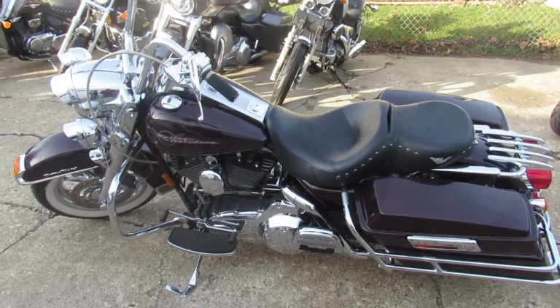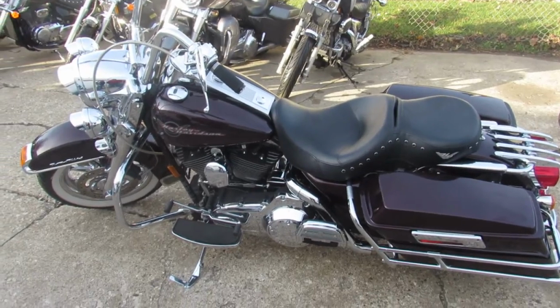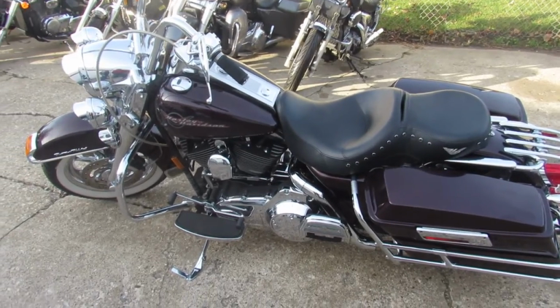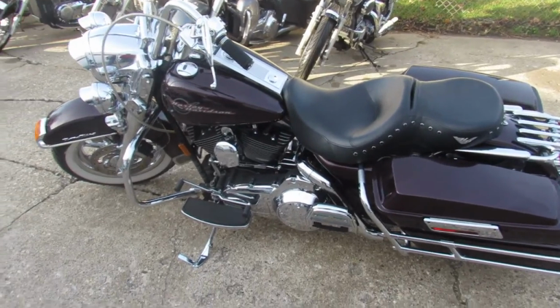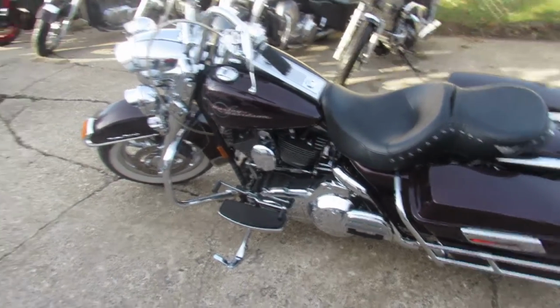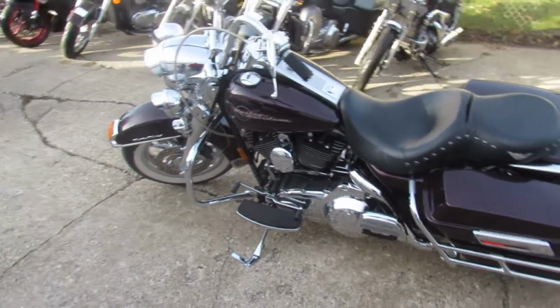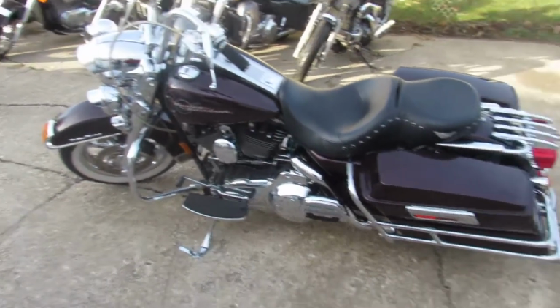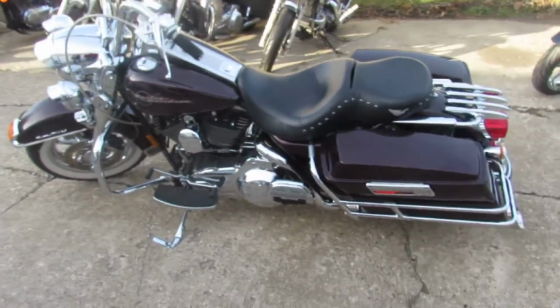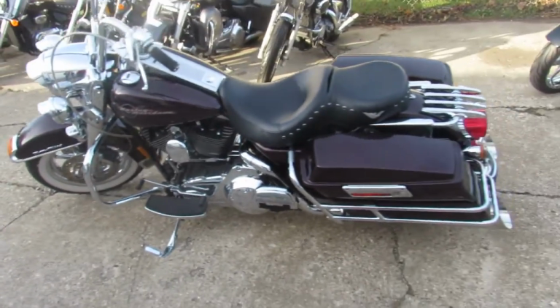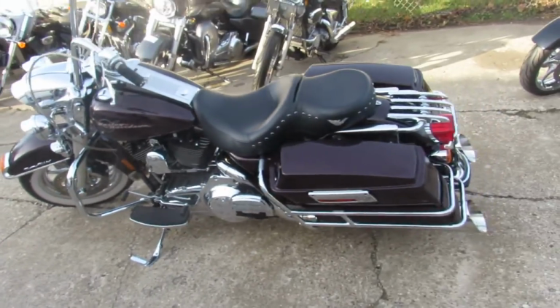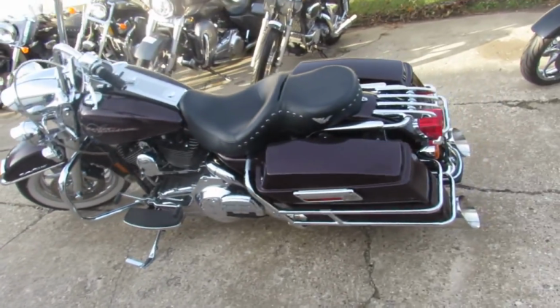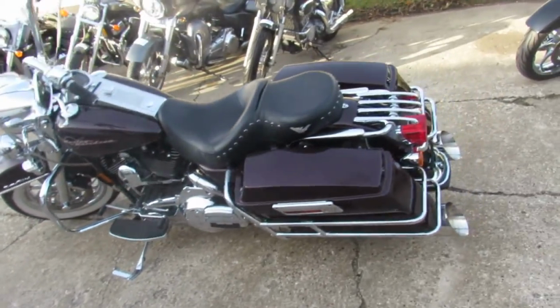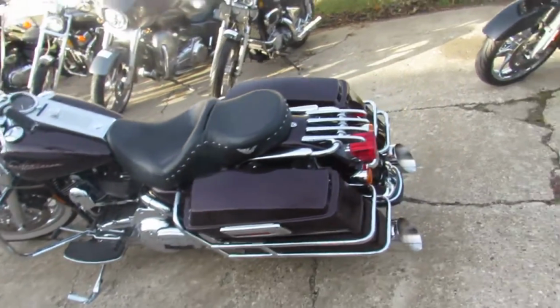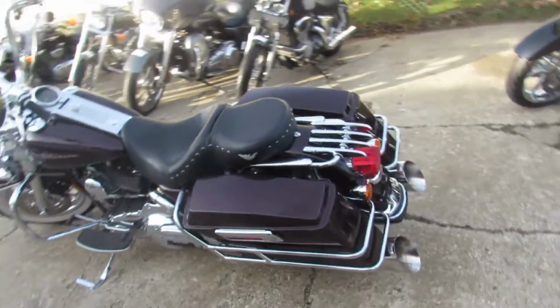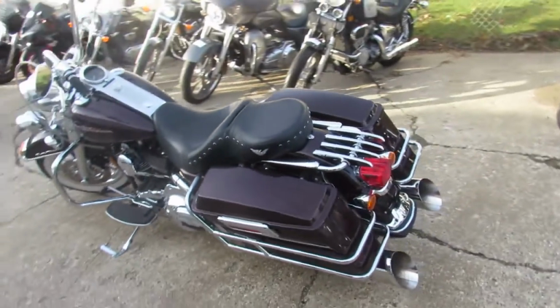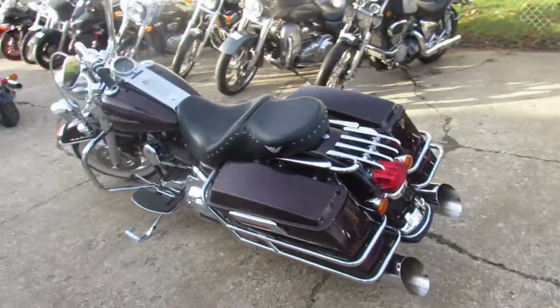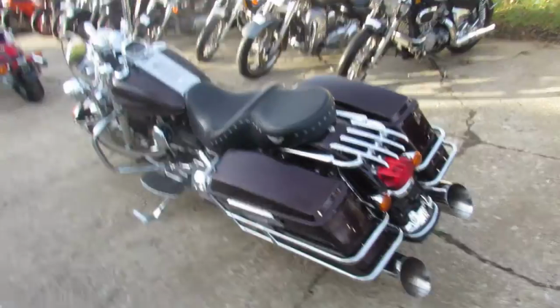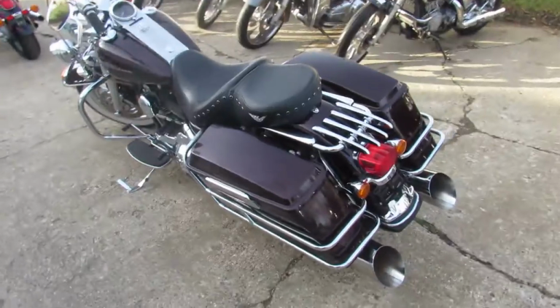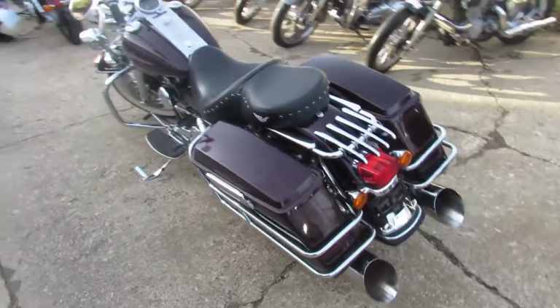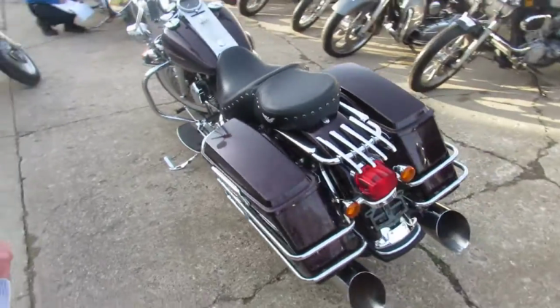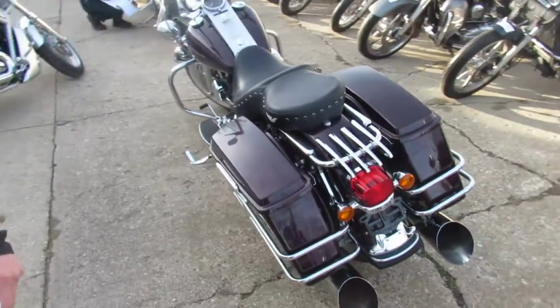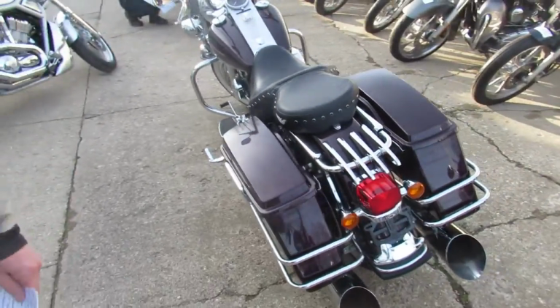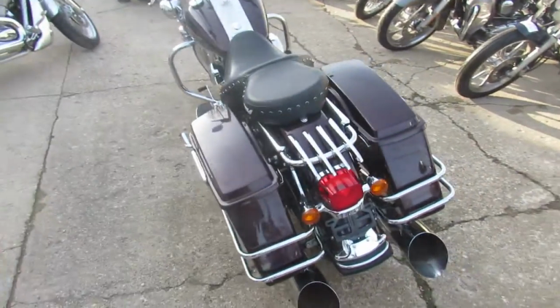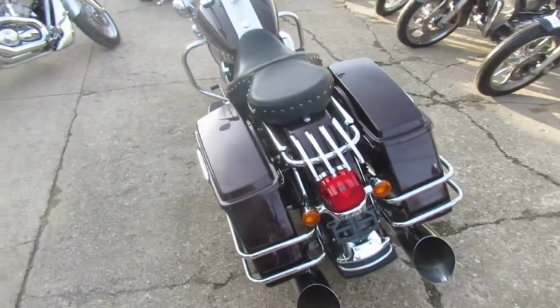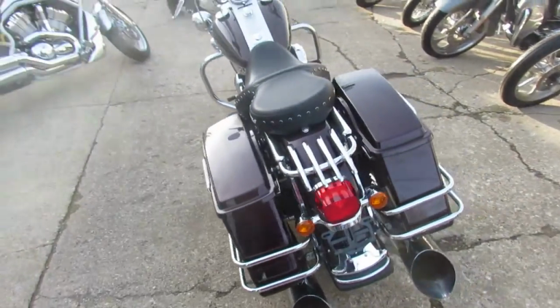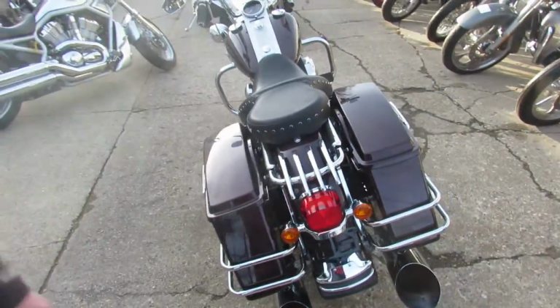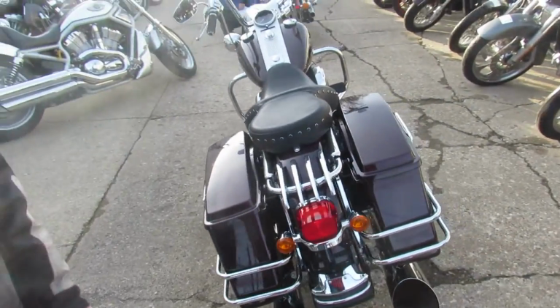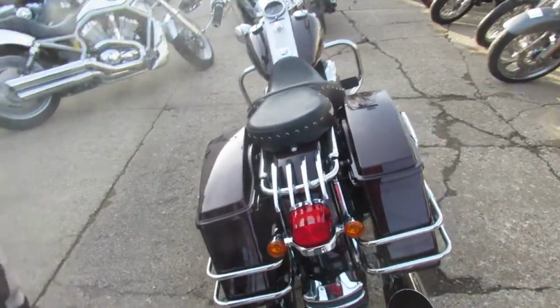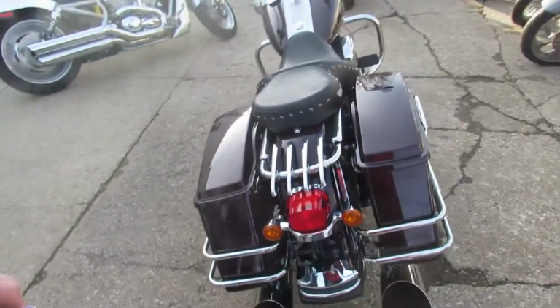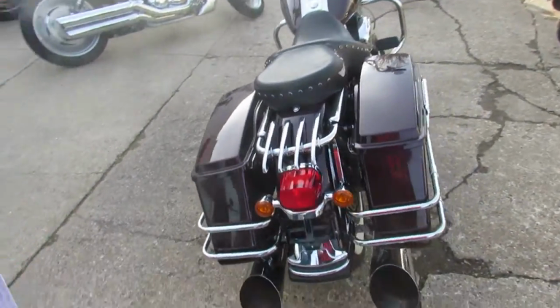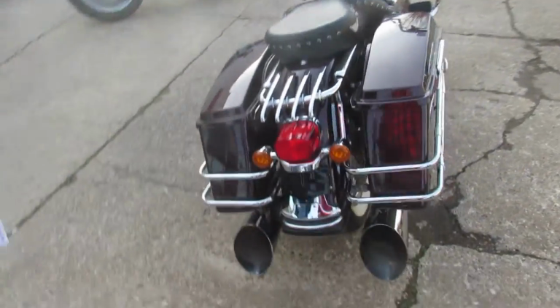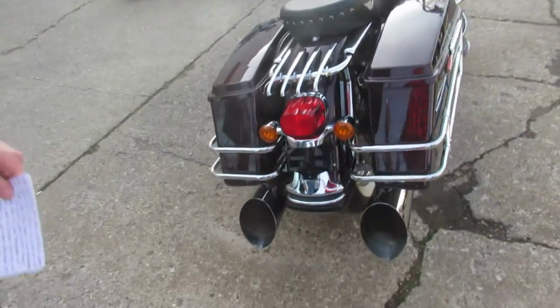What's up guys, it's Approval Powersports doing some videos on our used Harleys. We've got over 350 used Harleys and a lot more to come — we're going to have over 700 used bikes.